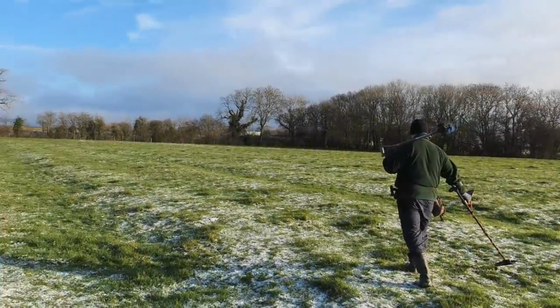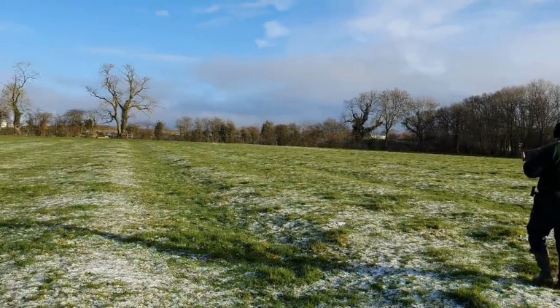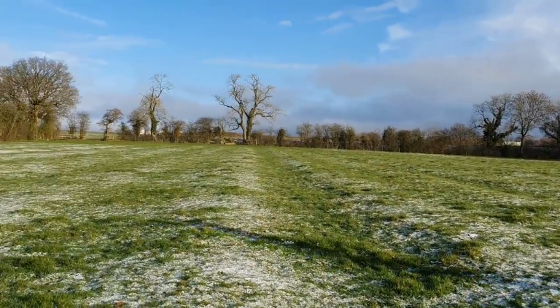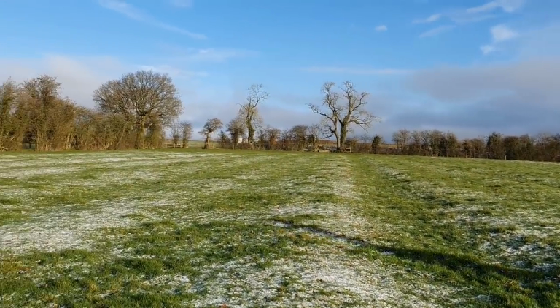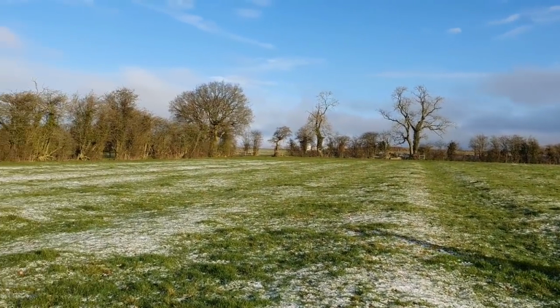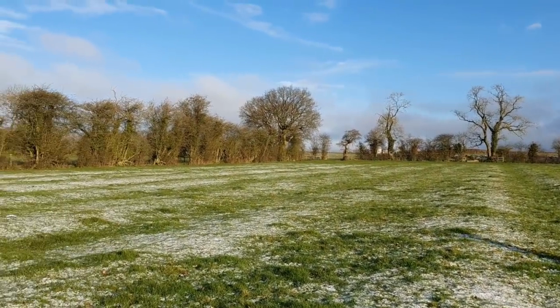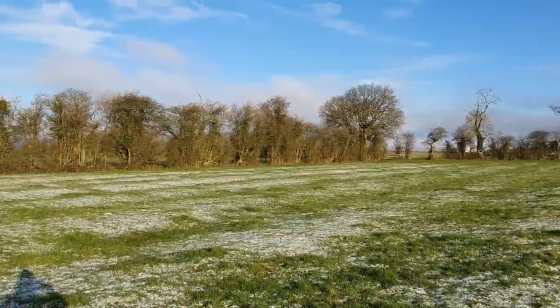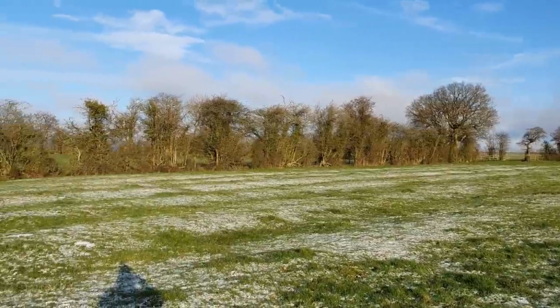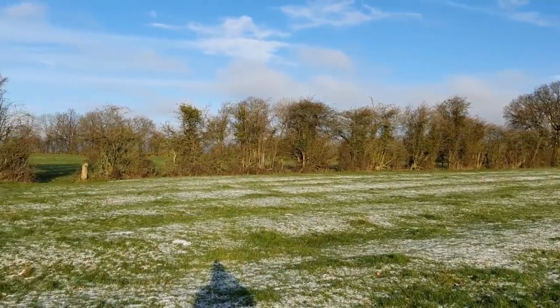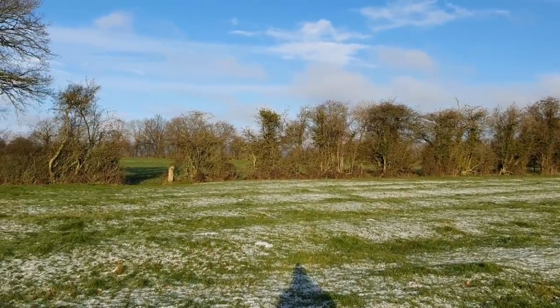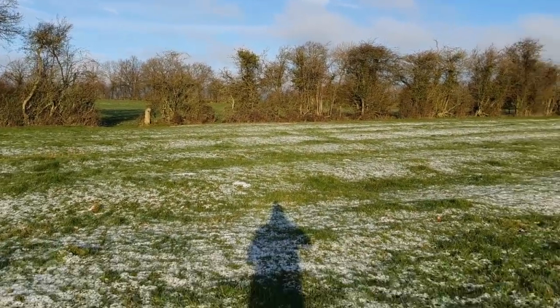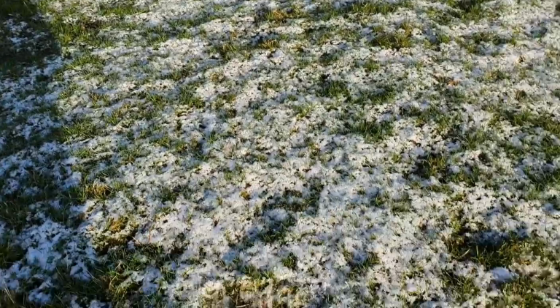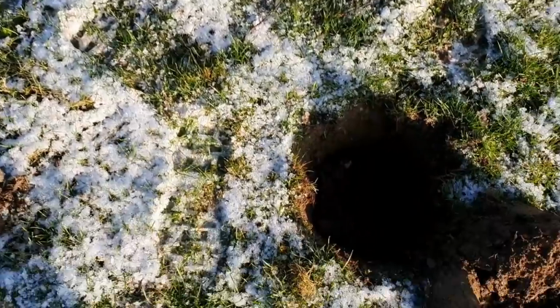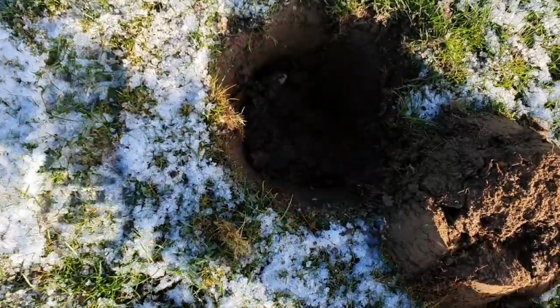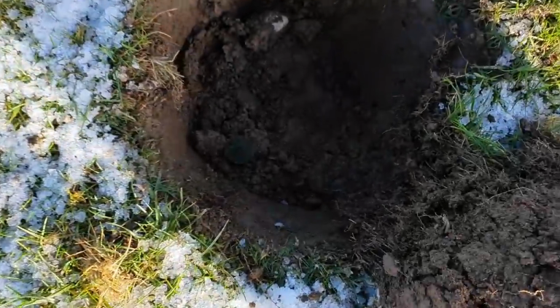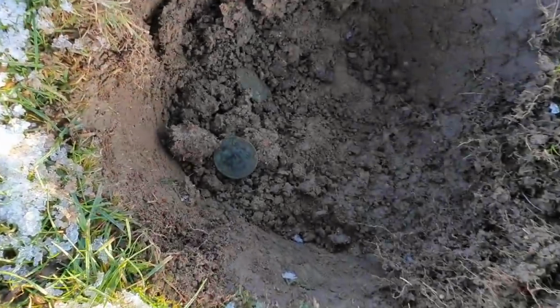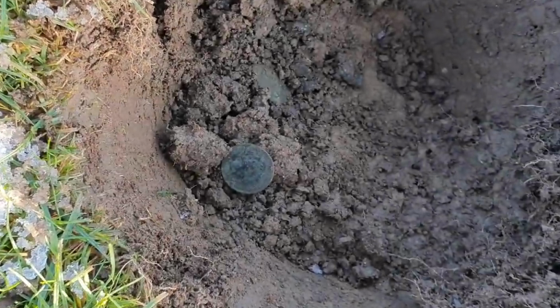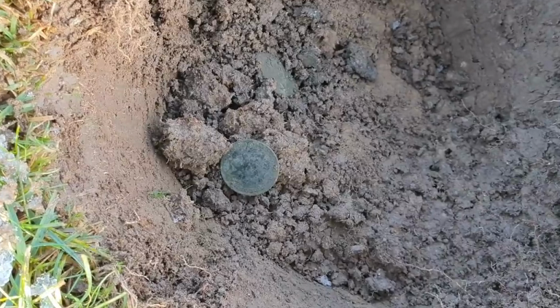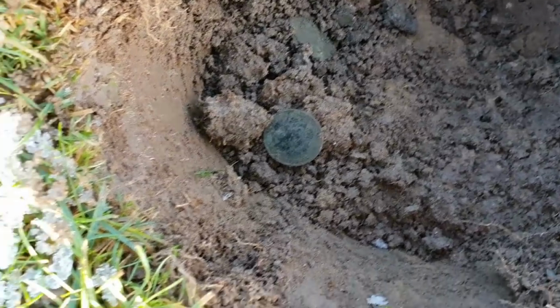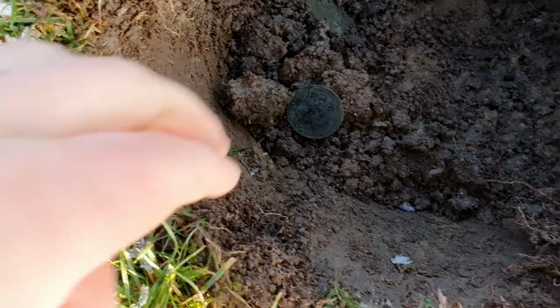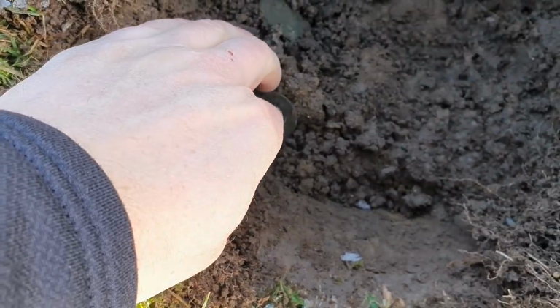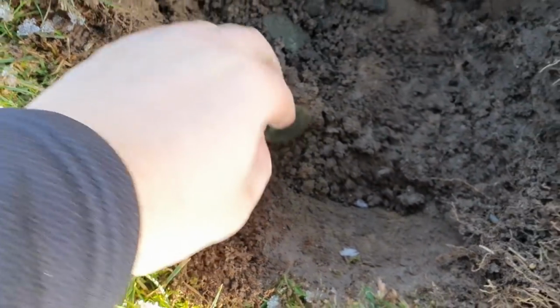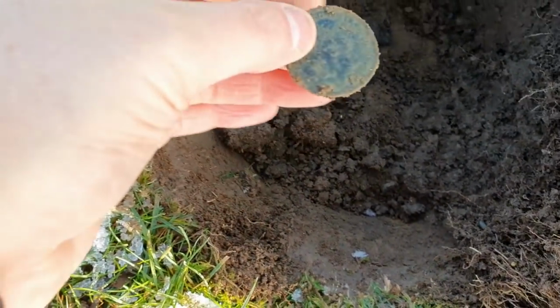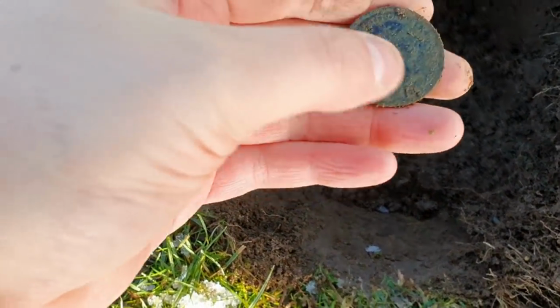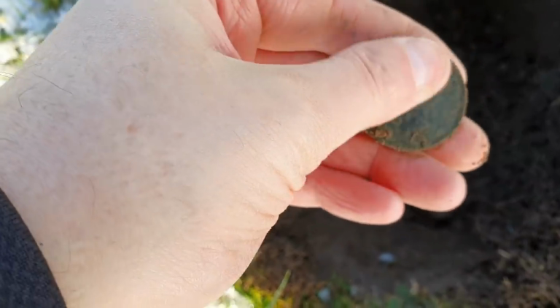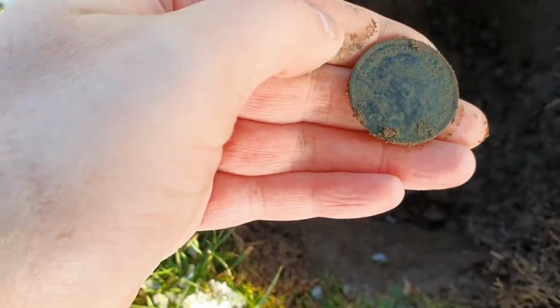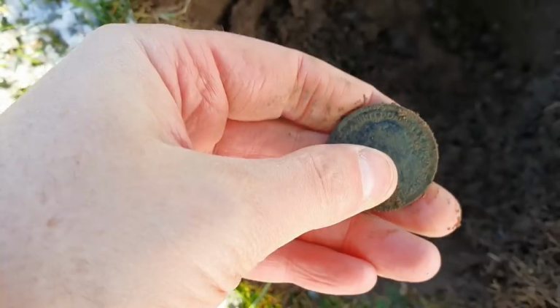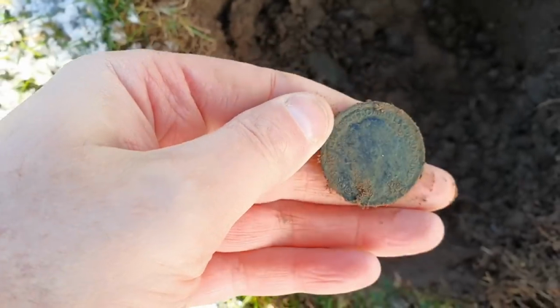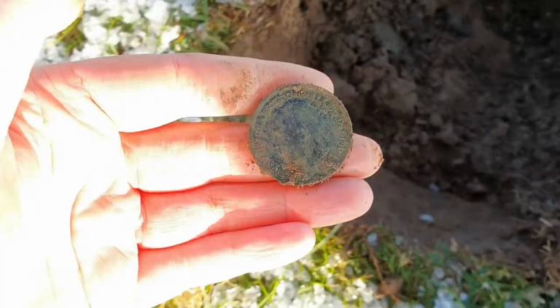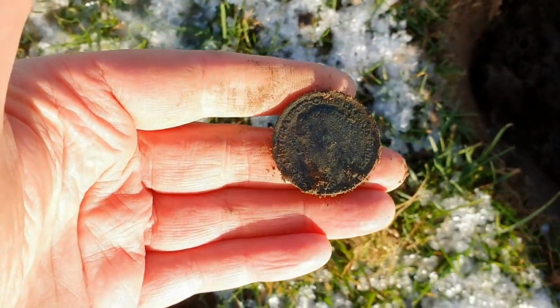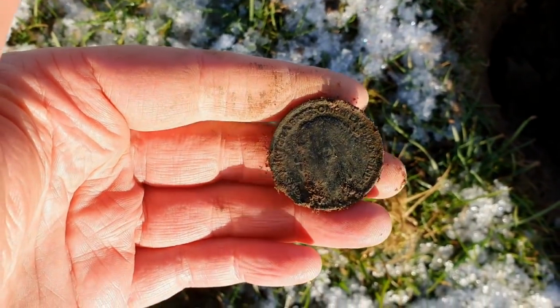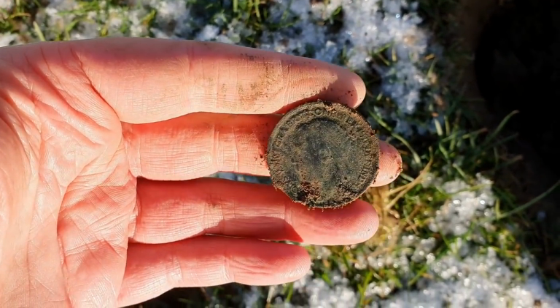I've been on these fields a couple of times before and found quite a few bits and pieces, but we thought we'd give it another try today. Solid 88 — opened it up and I've got a big old penny. George V, my boy, to go with my half penny.